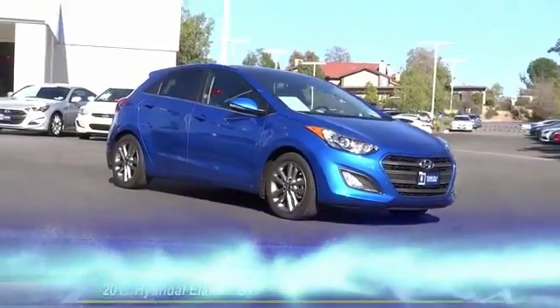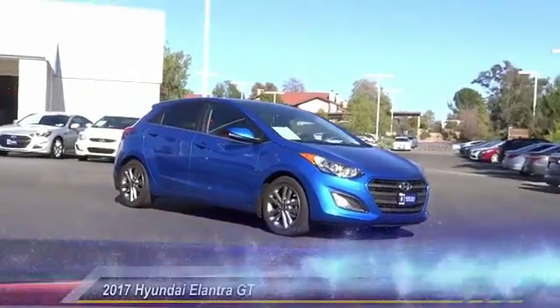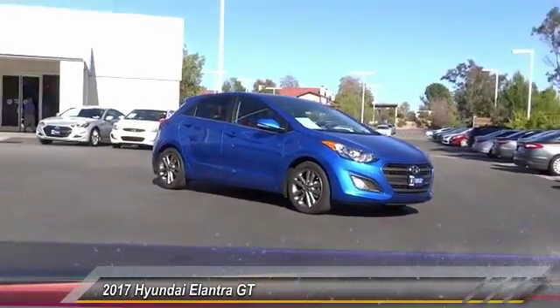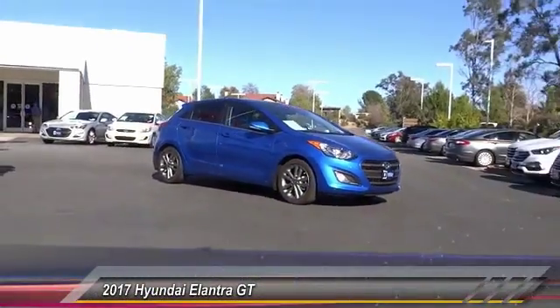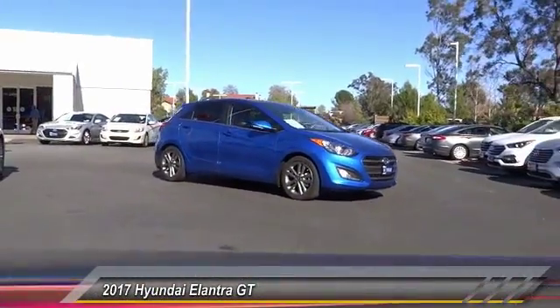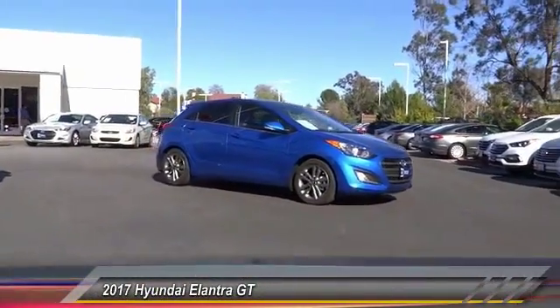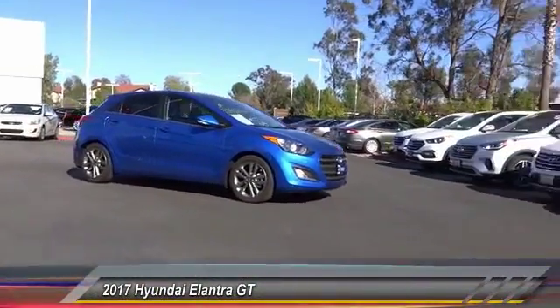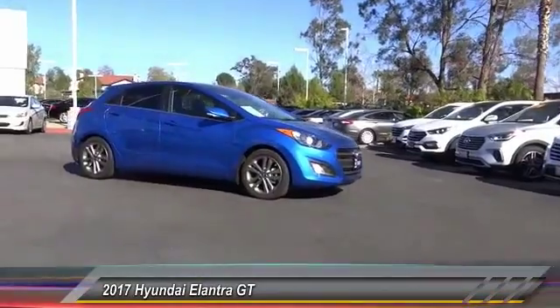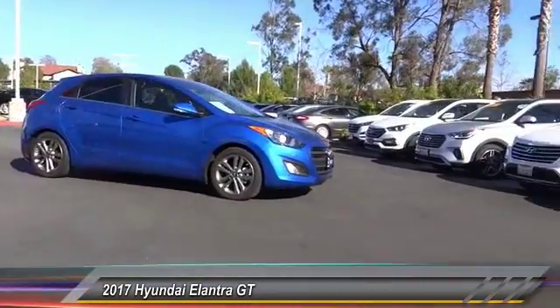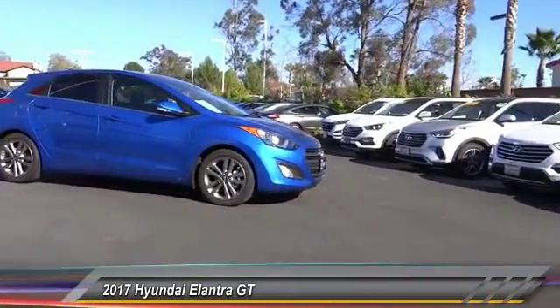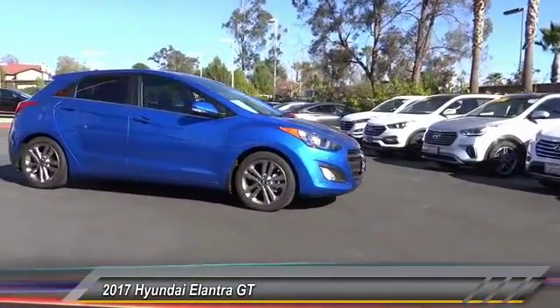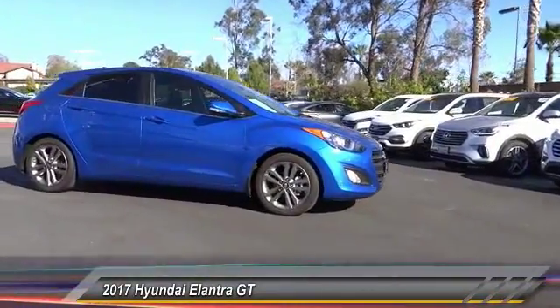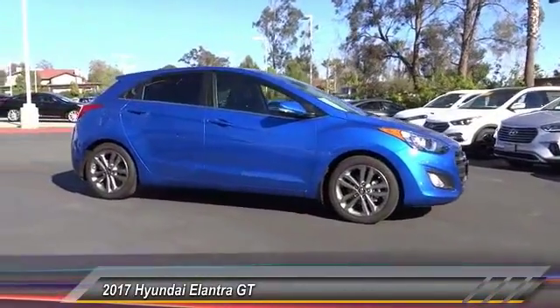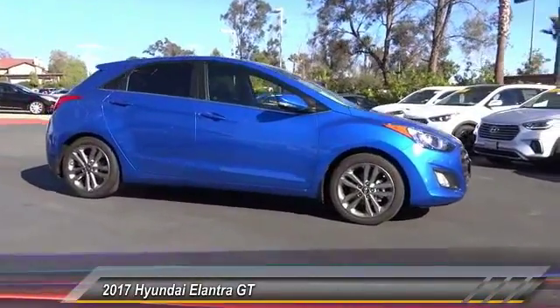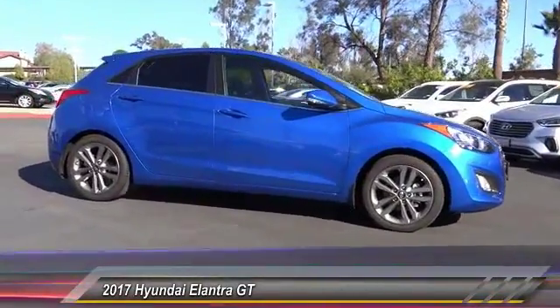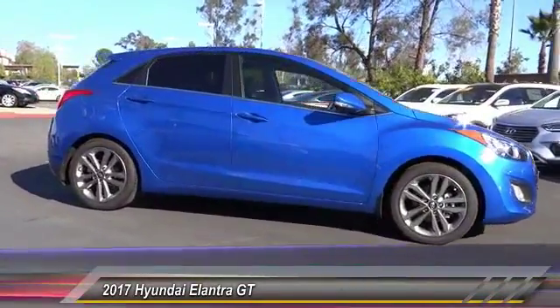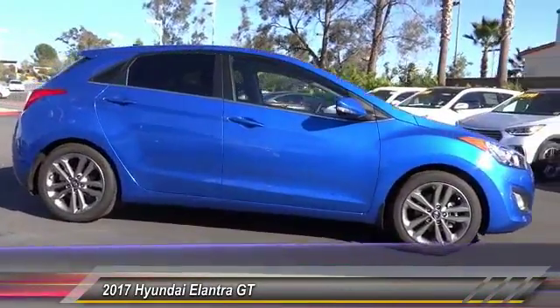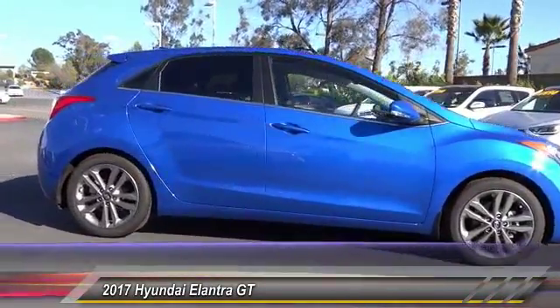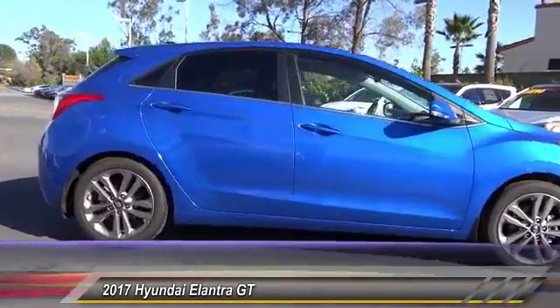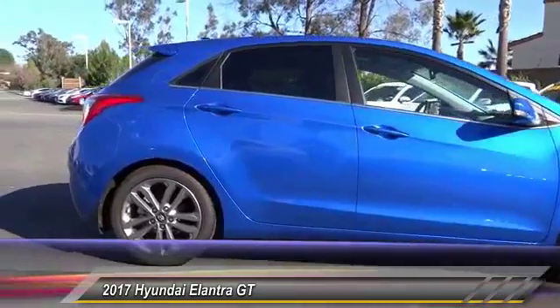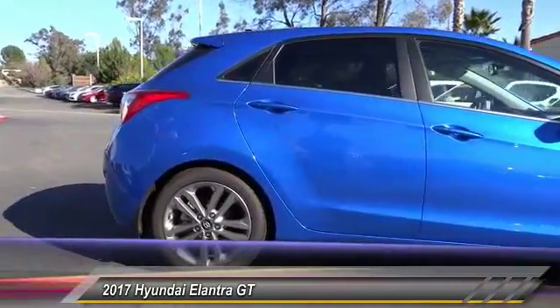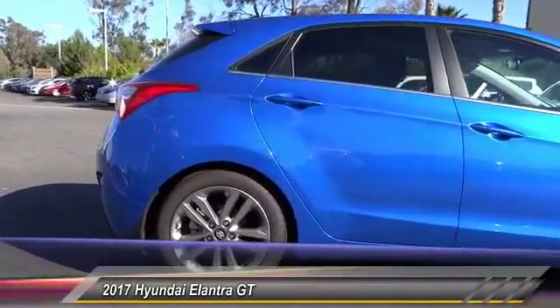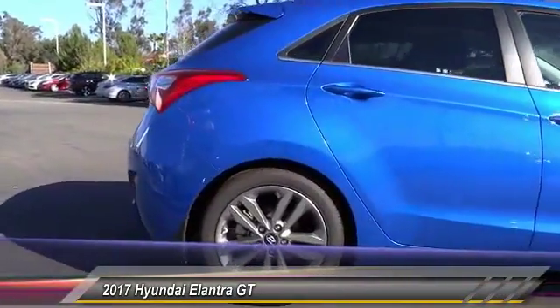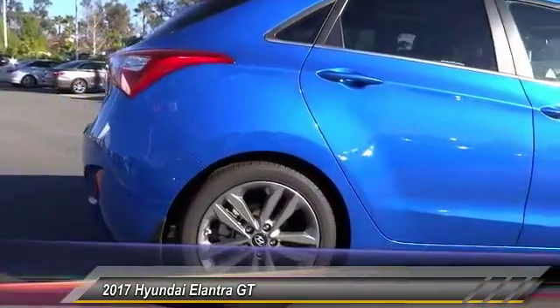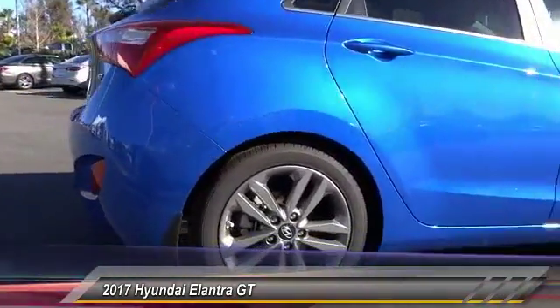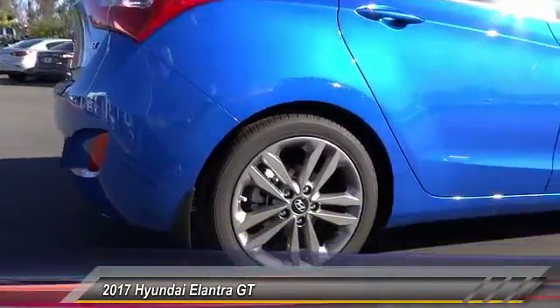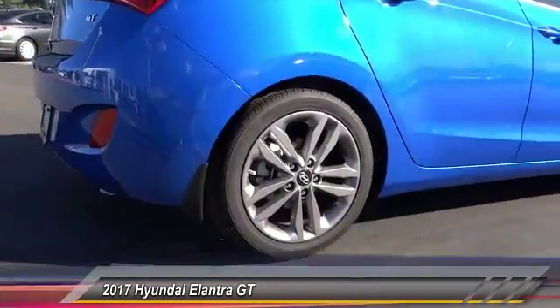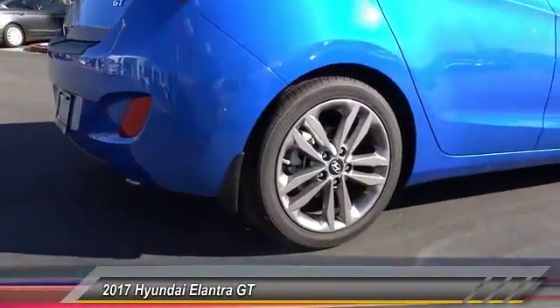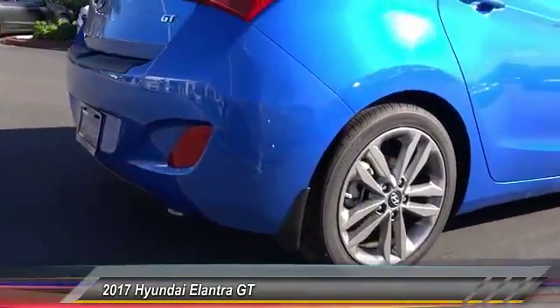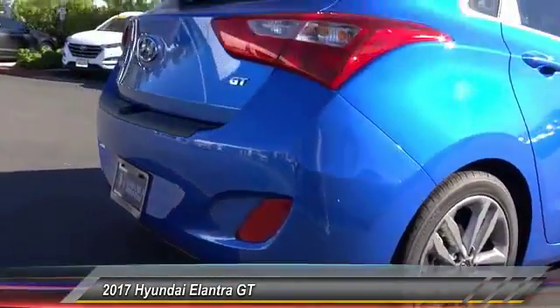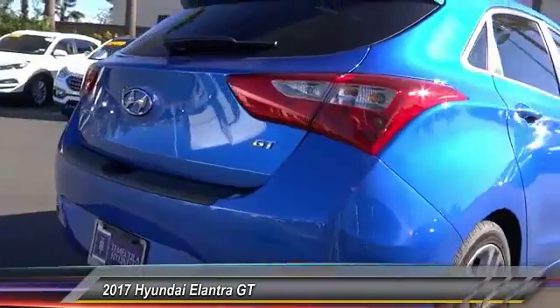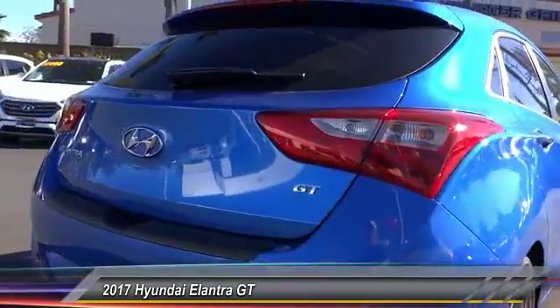2017 Elantra. The Elantra boasts the most interior room in its class and gets an exceptional 35 miles per gallon. With its luxurious standard features, the Elantra is an easy choice and is priced below $25,000.